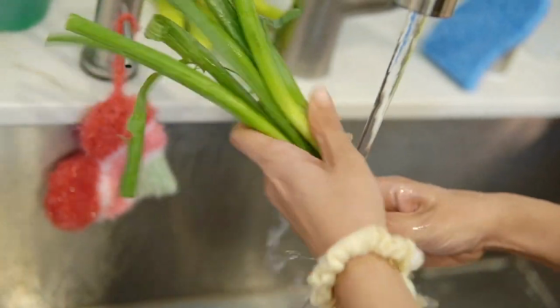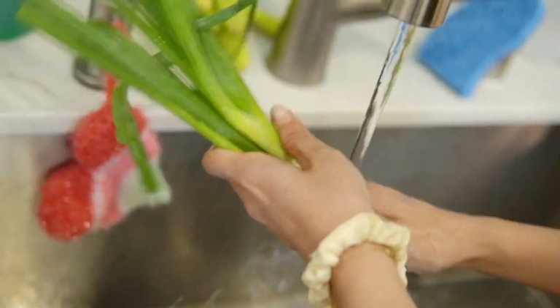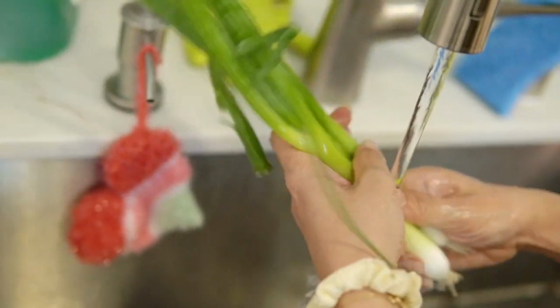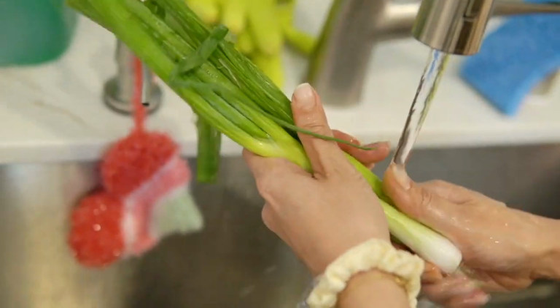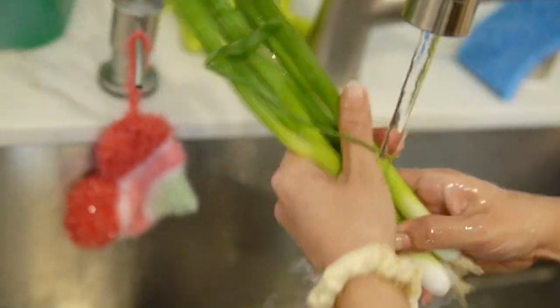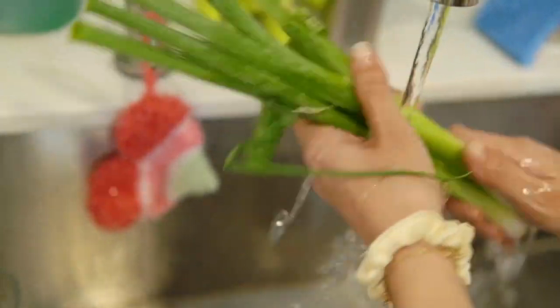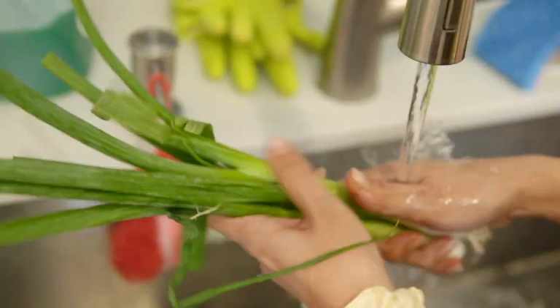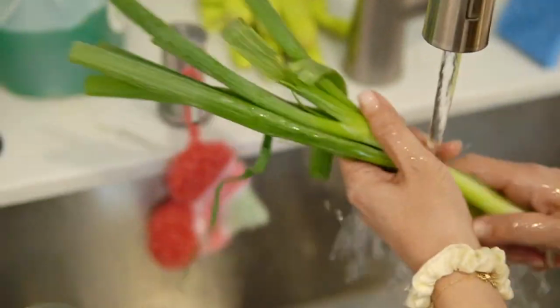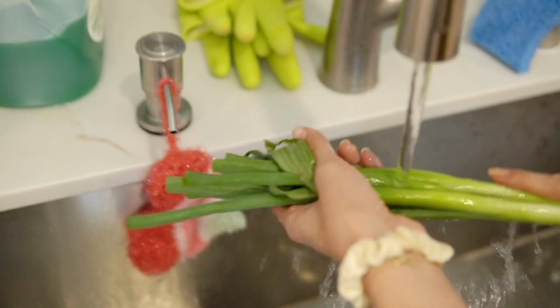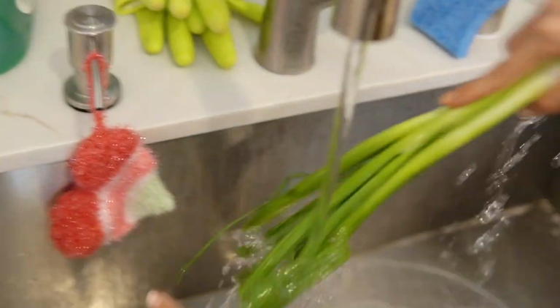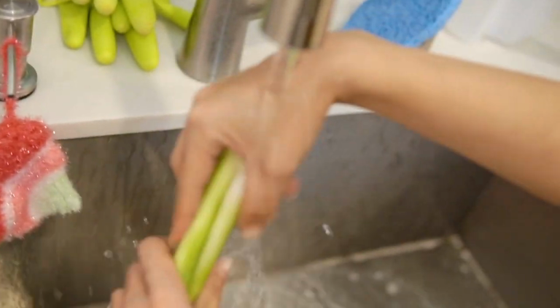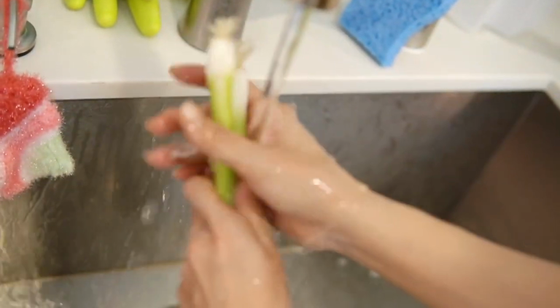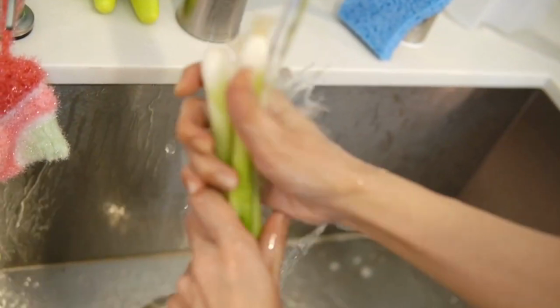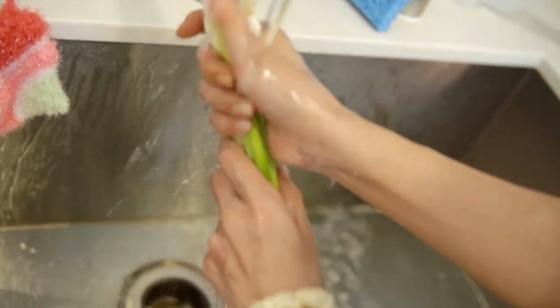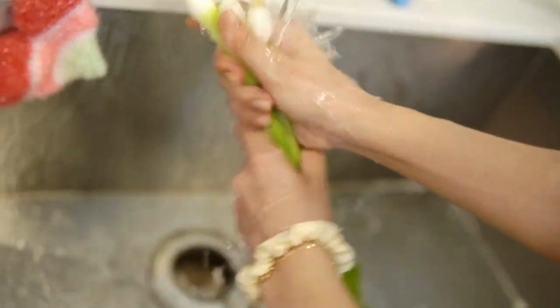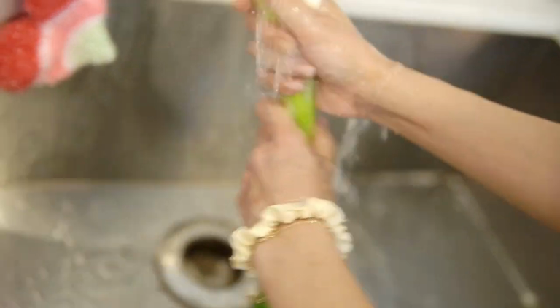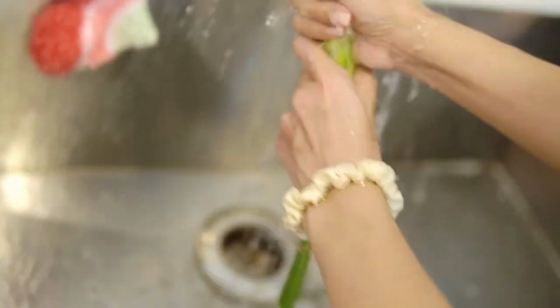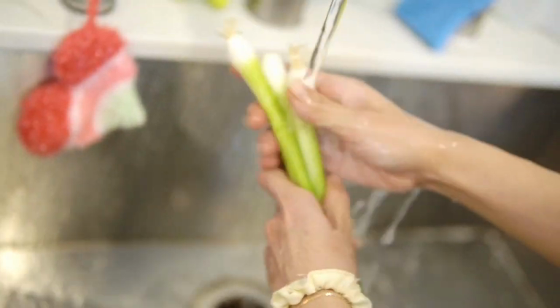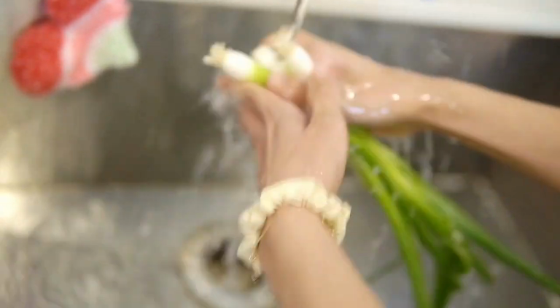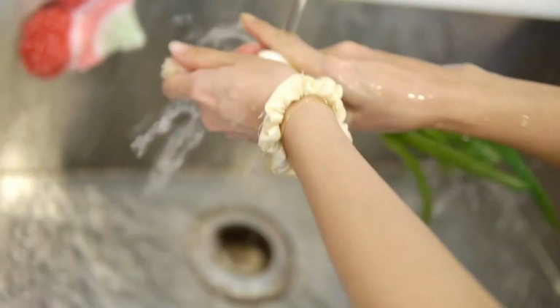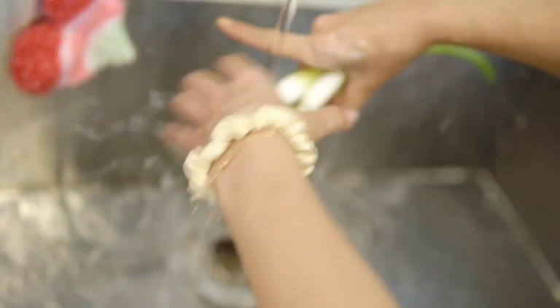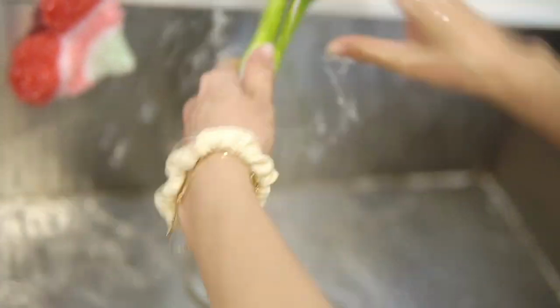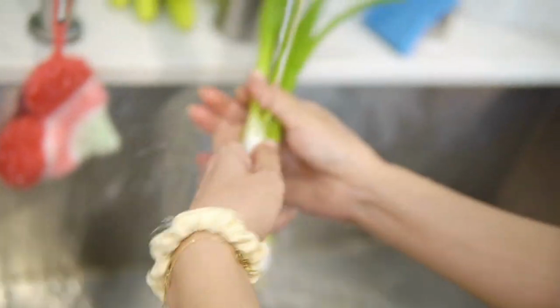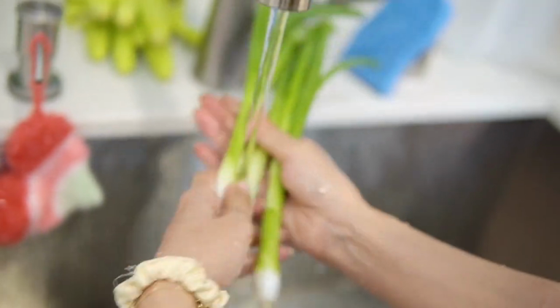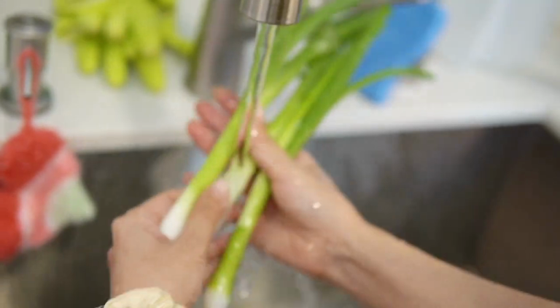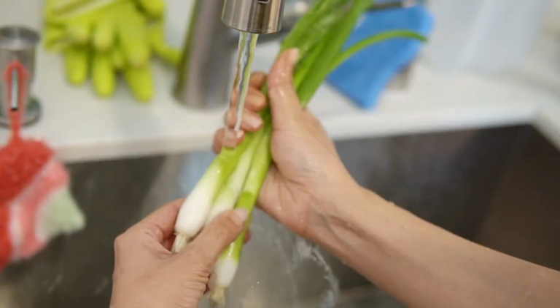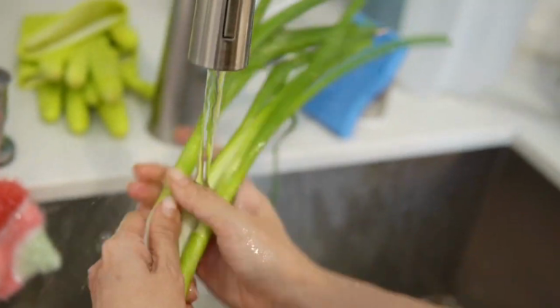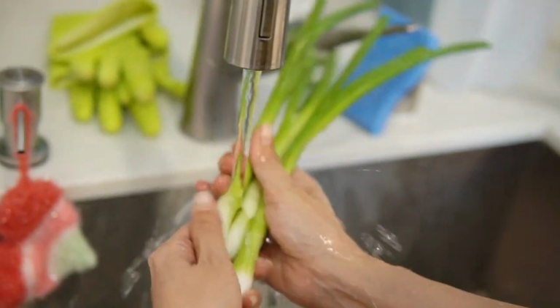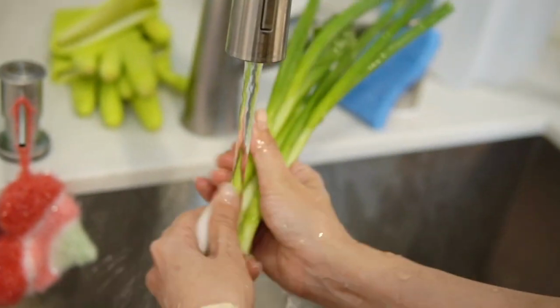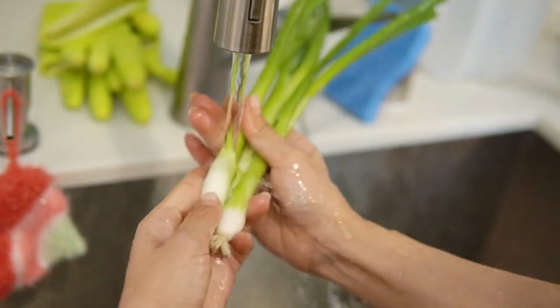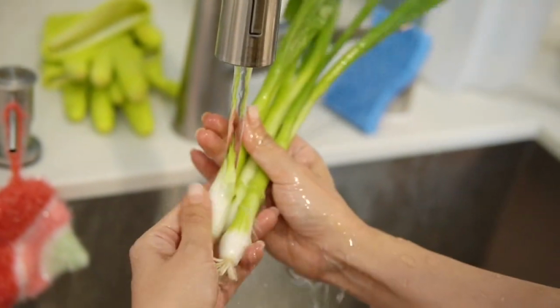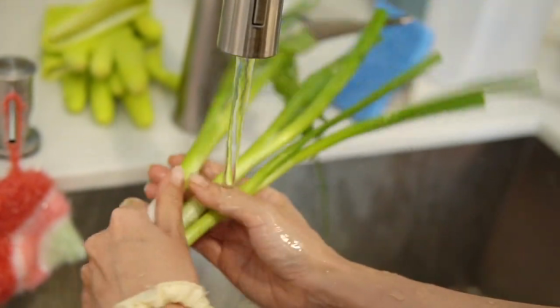I'm using three green onions because I don't think I need all of them. Wash, wash, wash, clean, clean, clean, scrub-a-dub-dub, clean veggies.